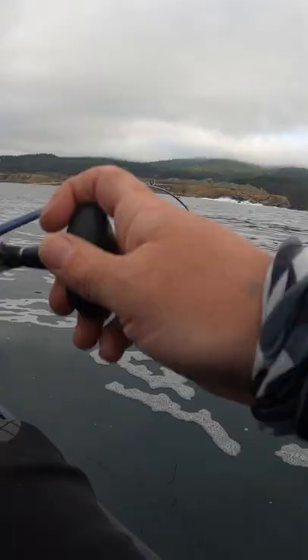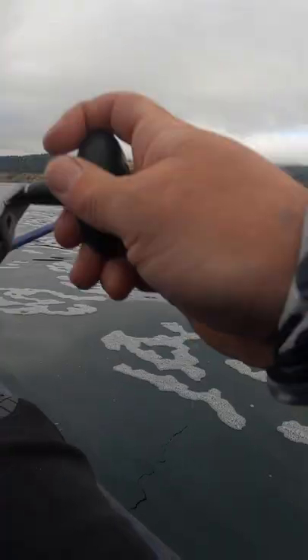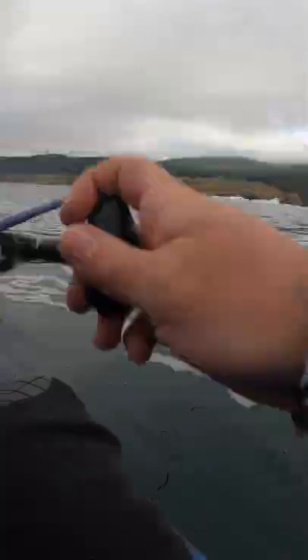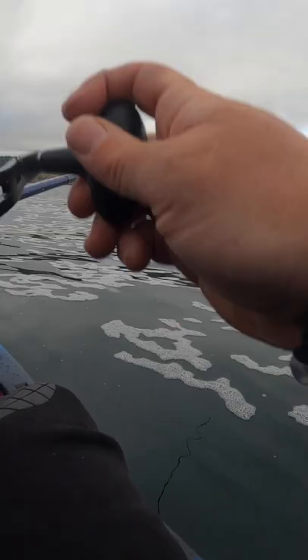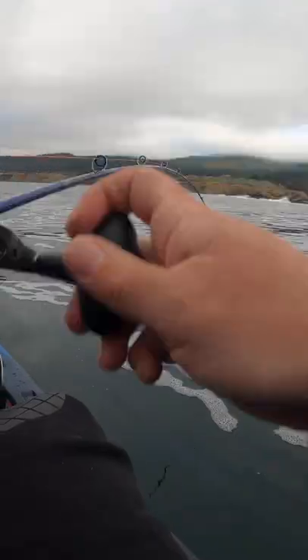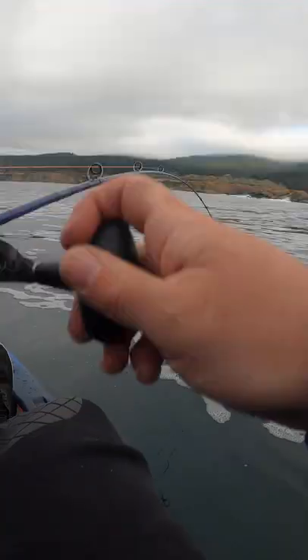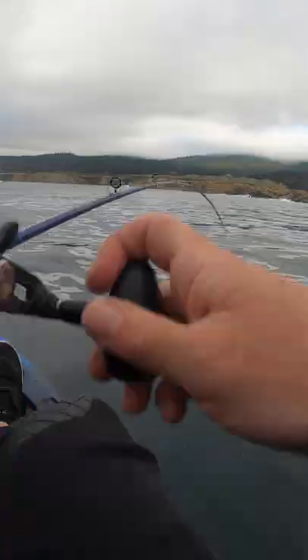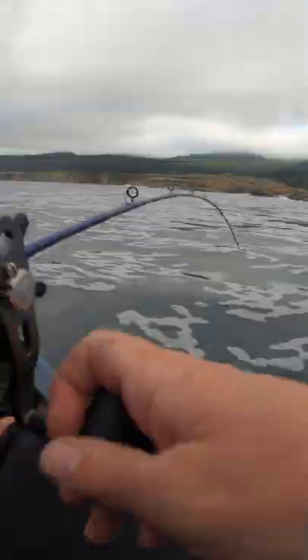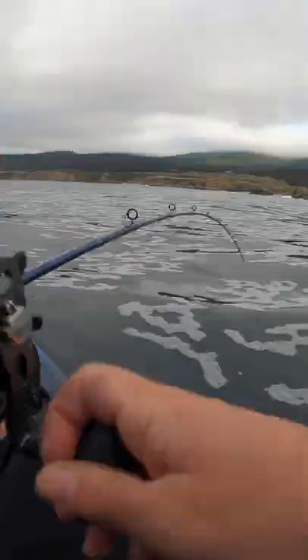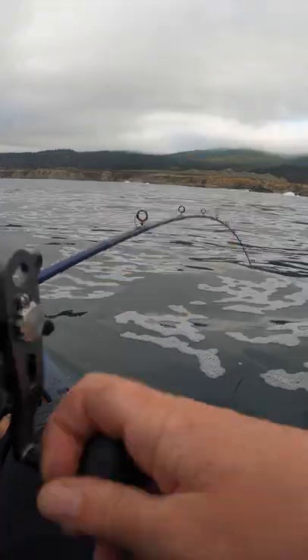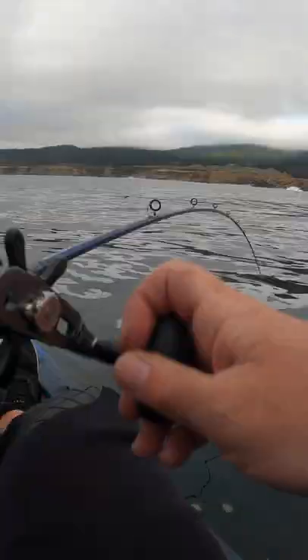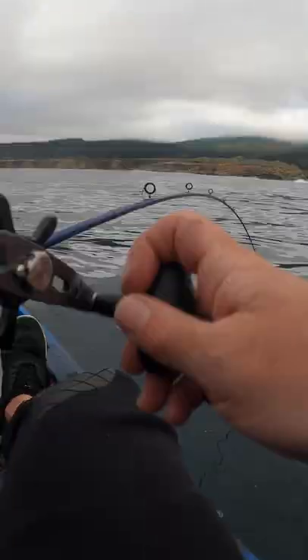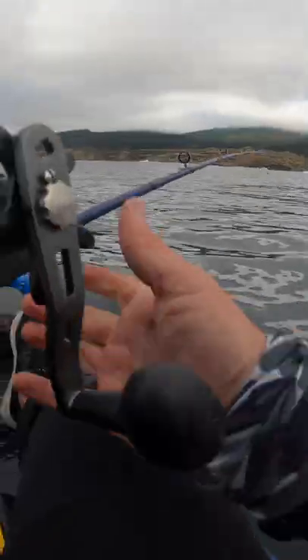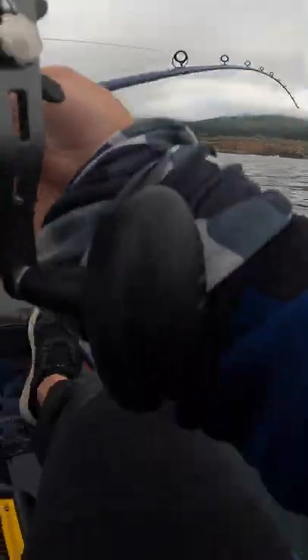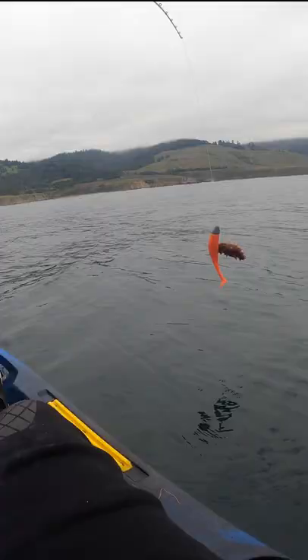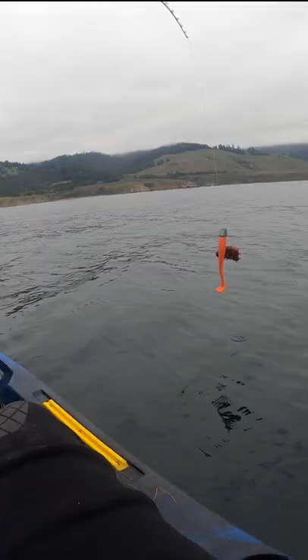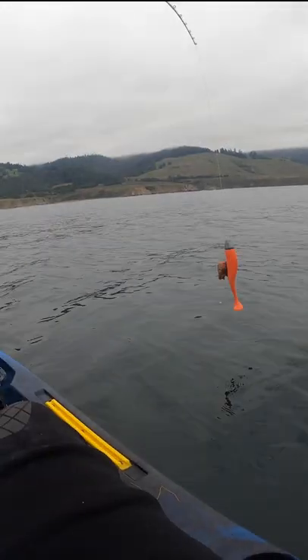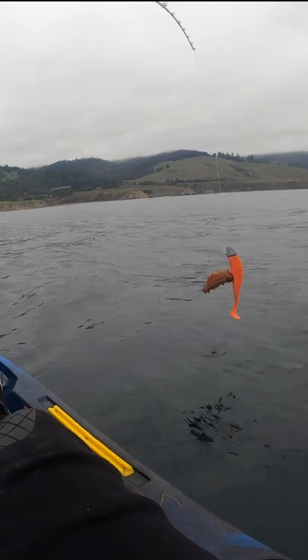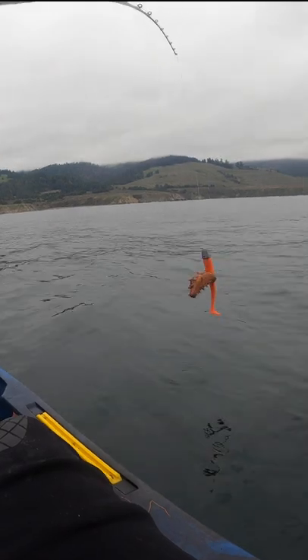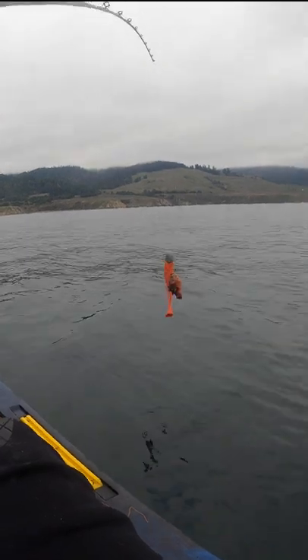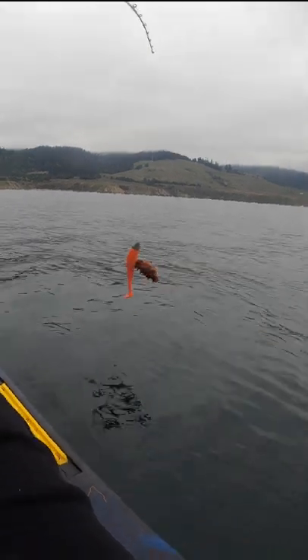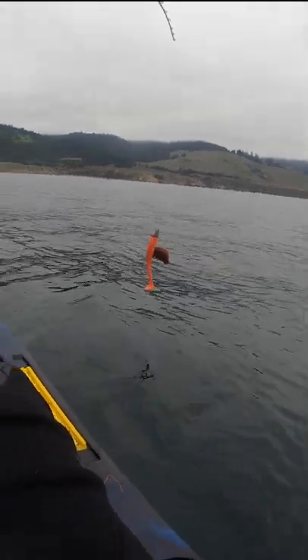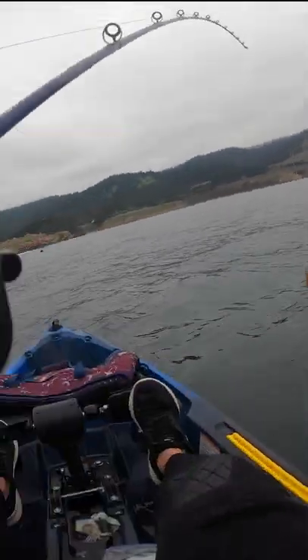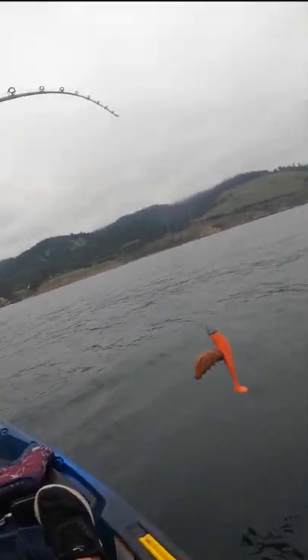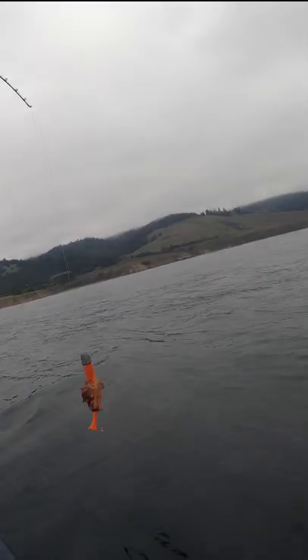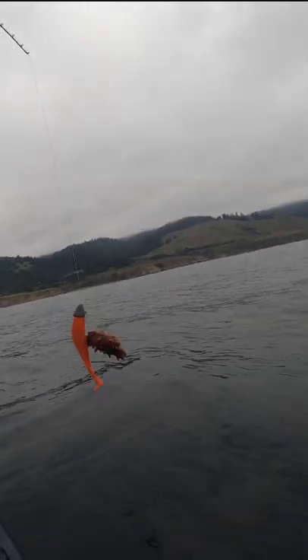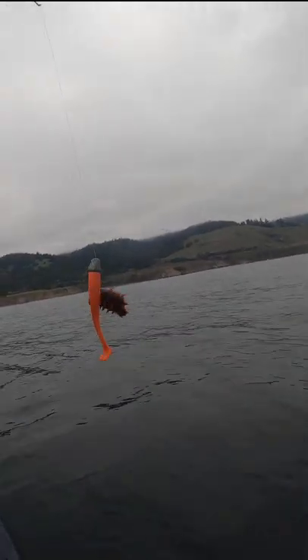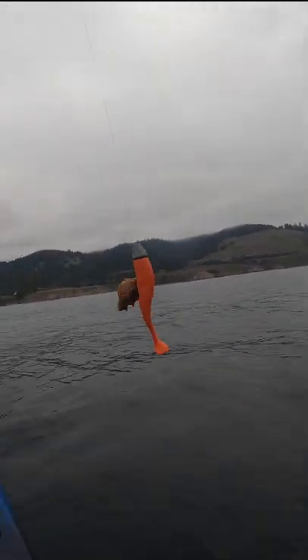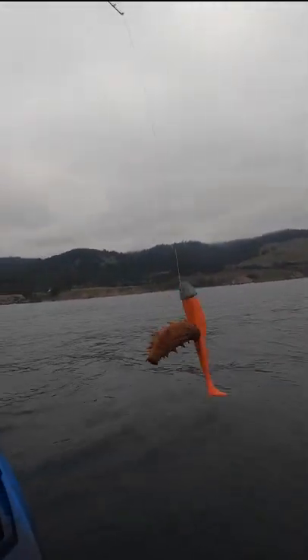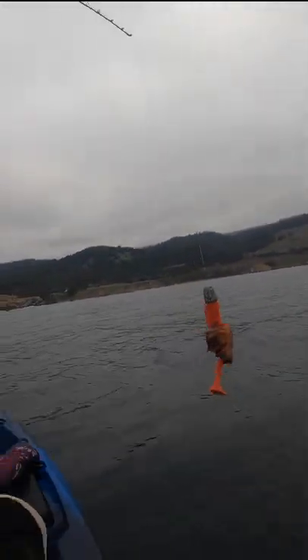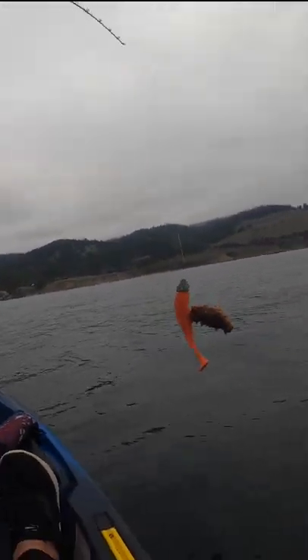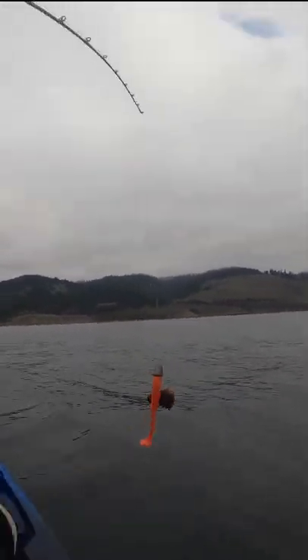Here's another tip. When you're jigging your bait off the bottom of the ocean, be sure to check it often. Sometimes you might get snagged on a scary sea creature.